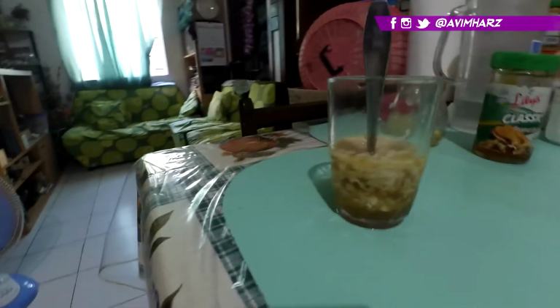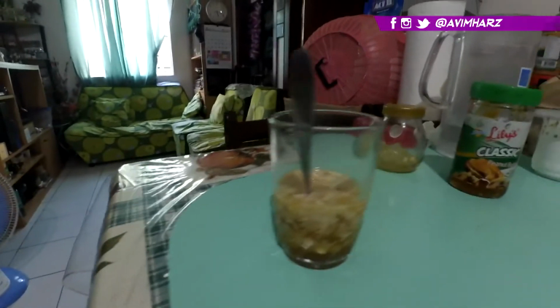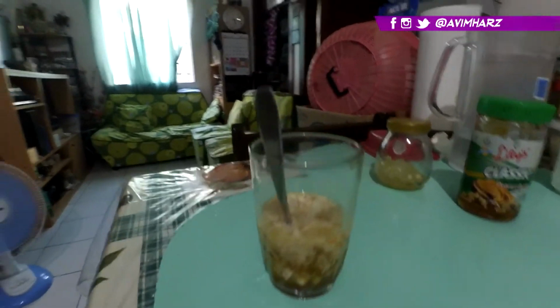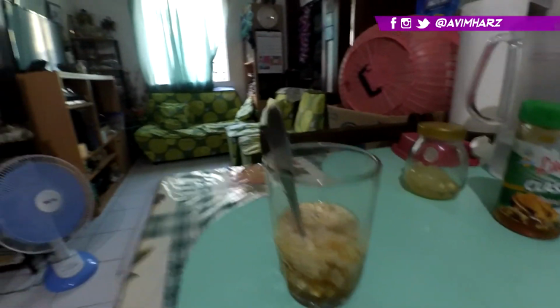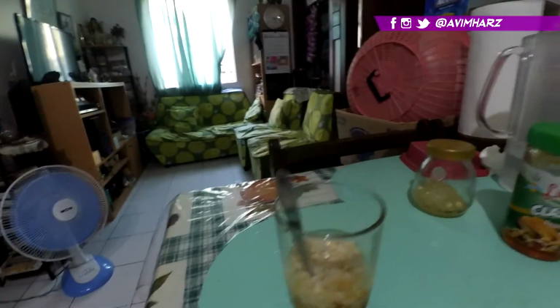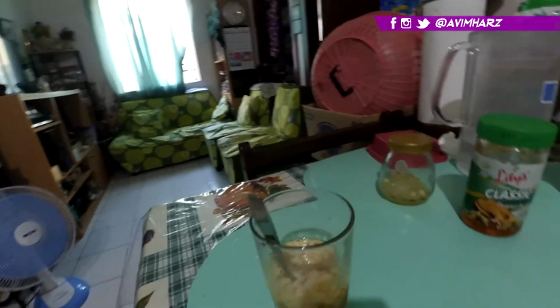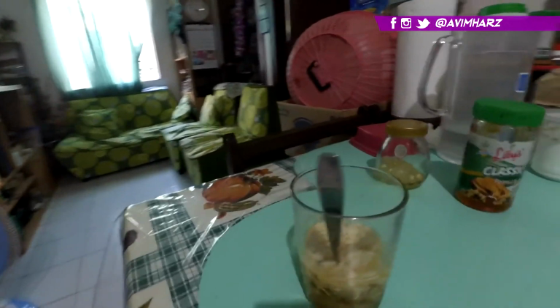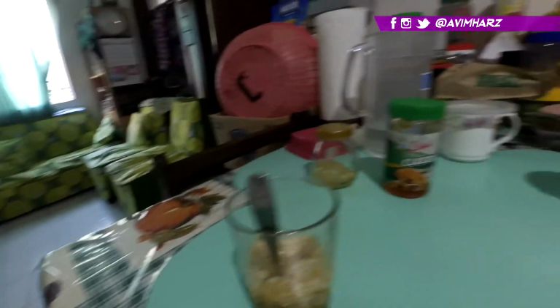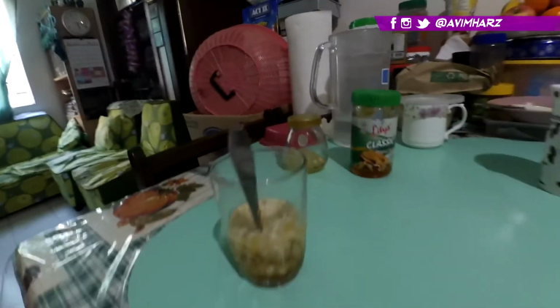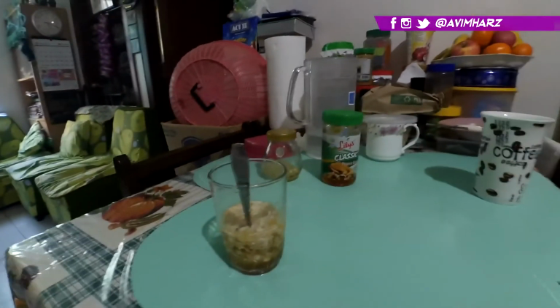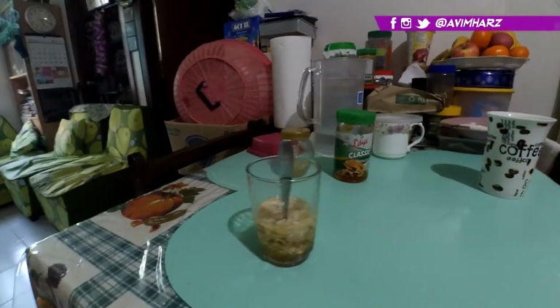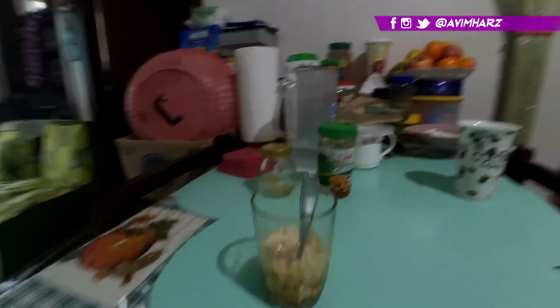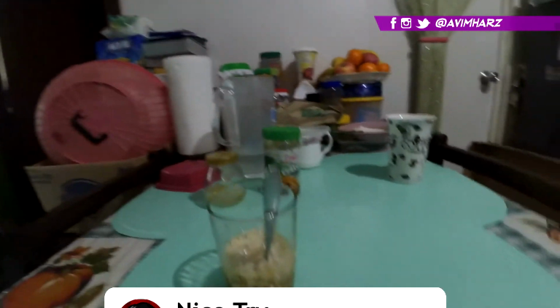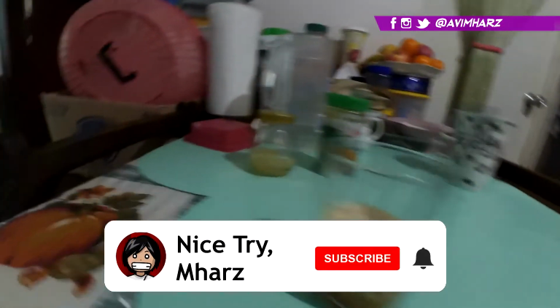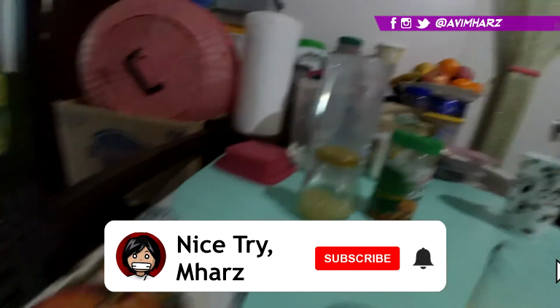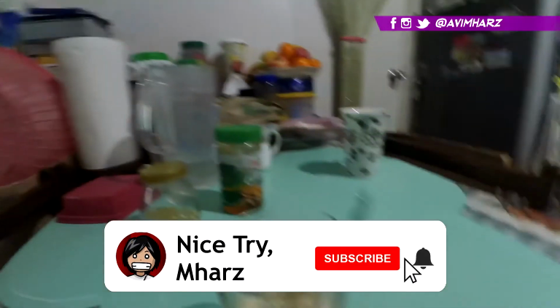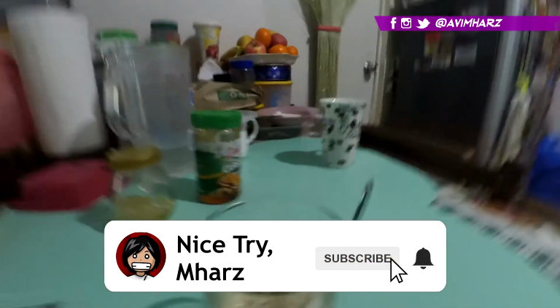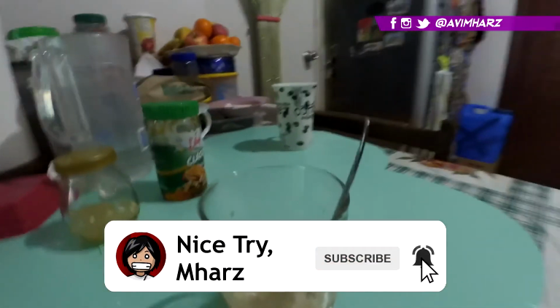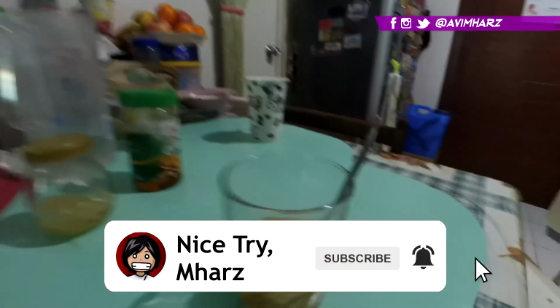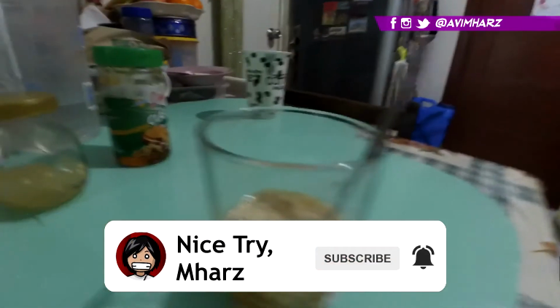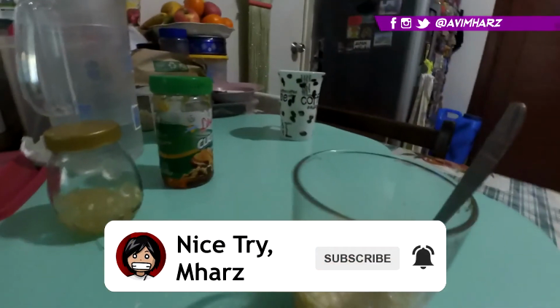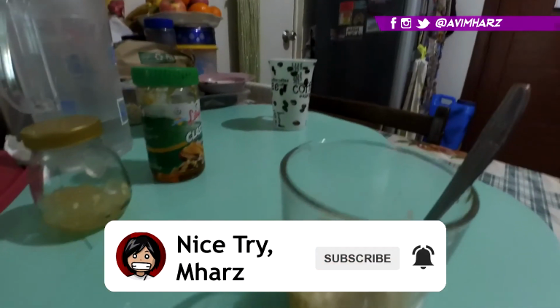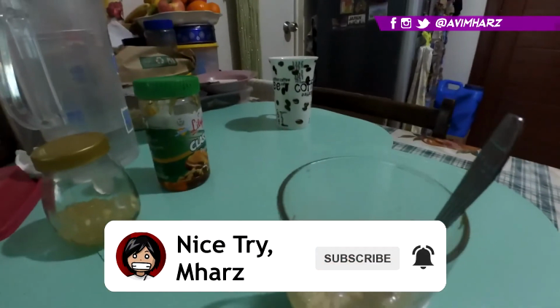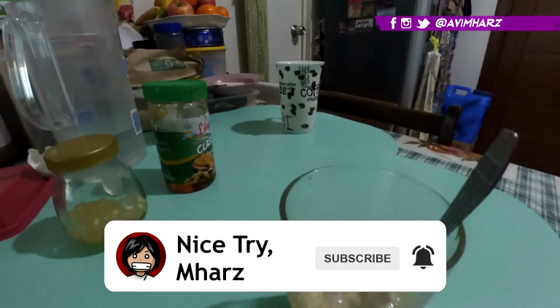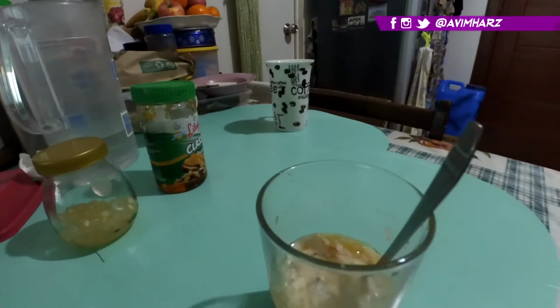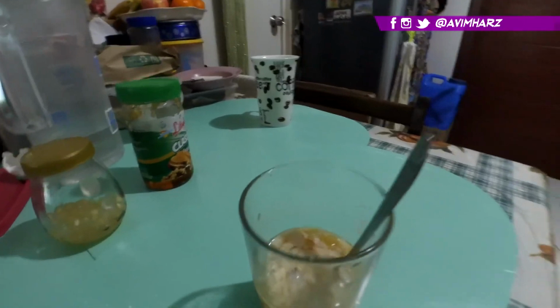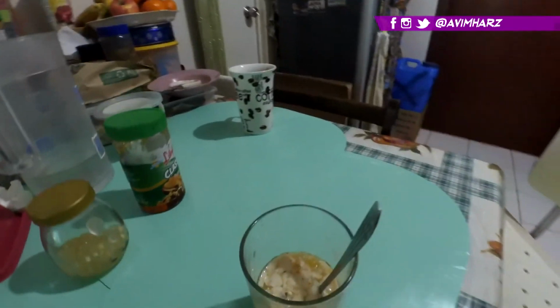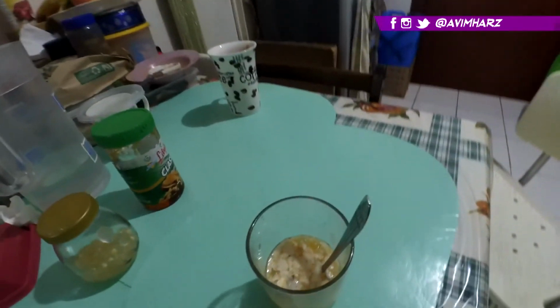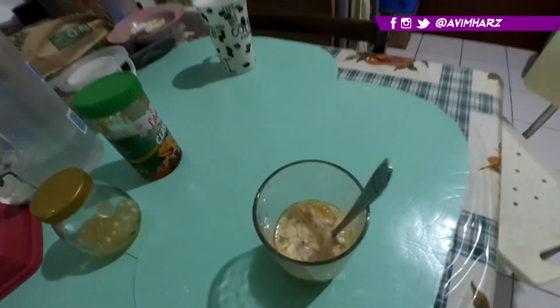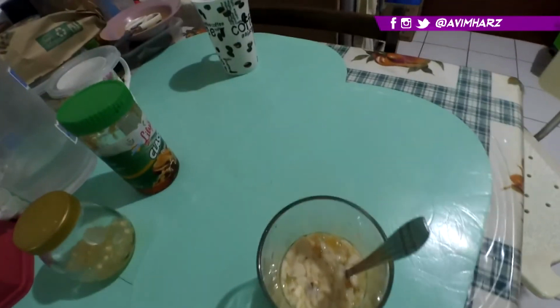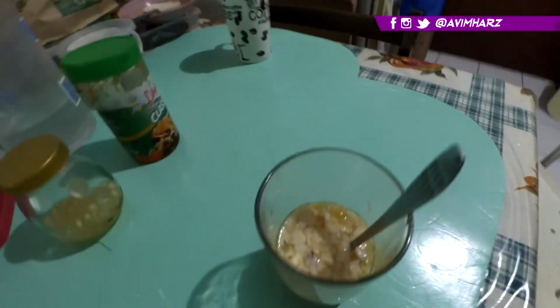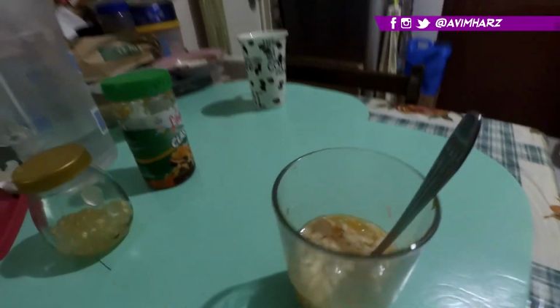Anyway, that's it for this video. I like to make DIY and baking videos on this channel, and if you want to see more, feel free to subscribe and turn on the notifications. Thank you so much for watching and I'll see you in the next video. Bye!